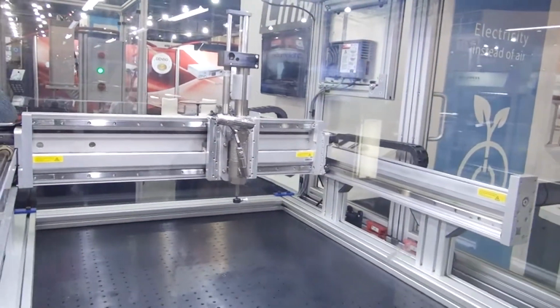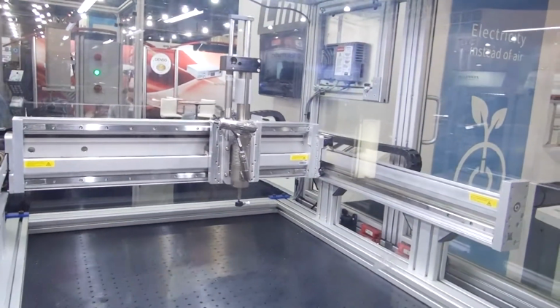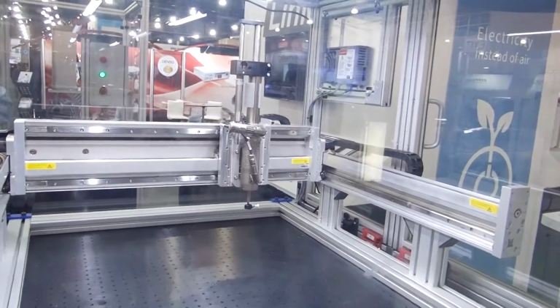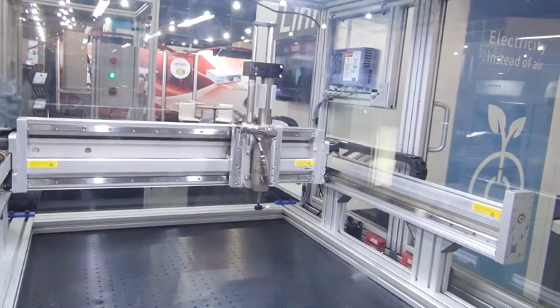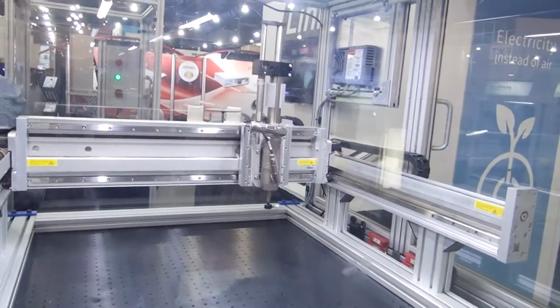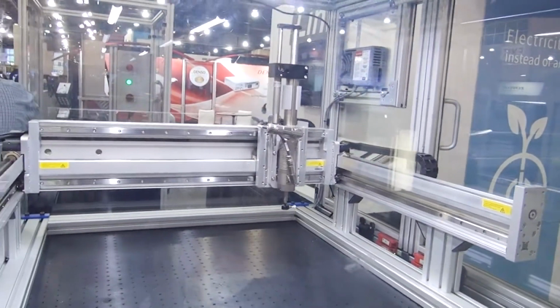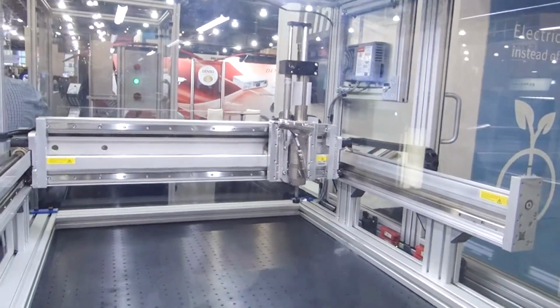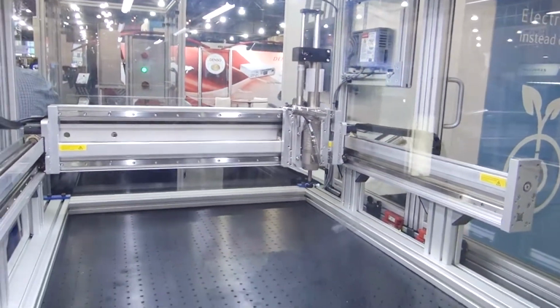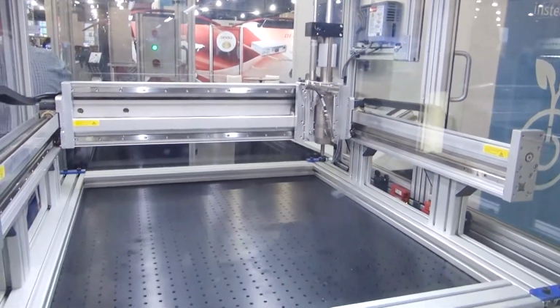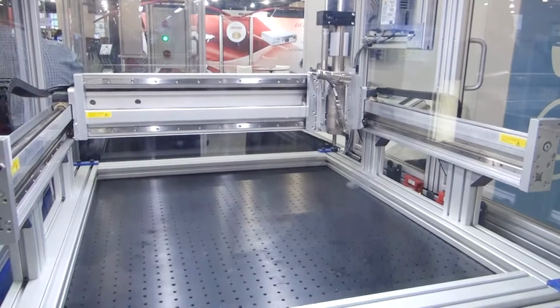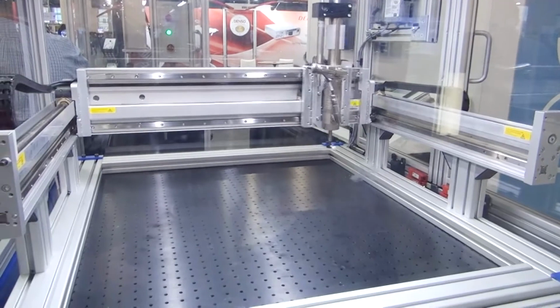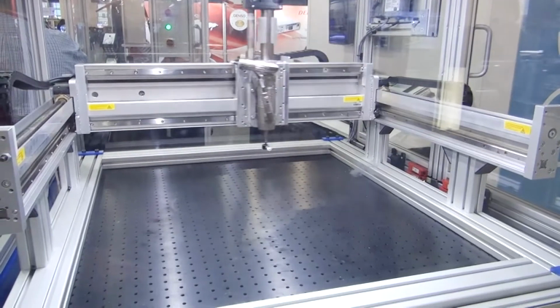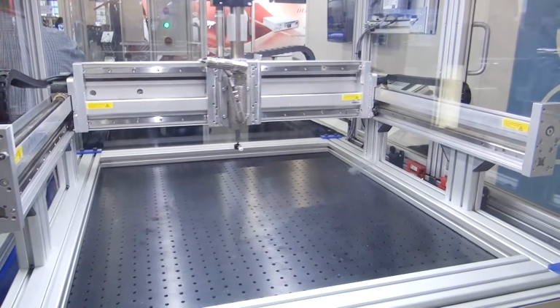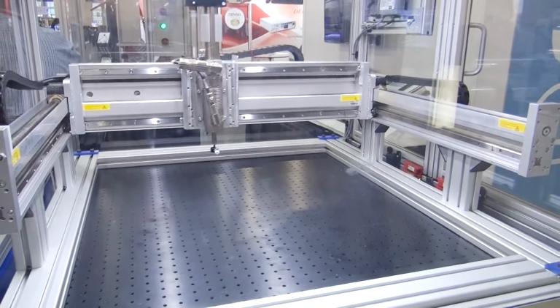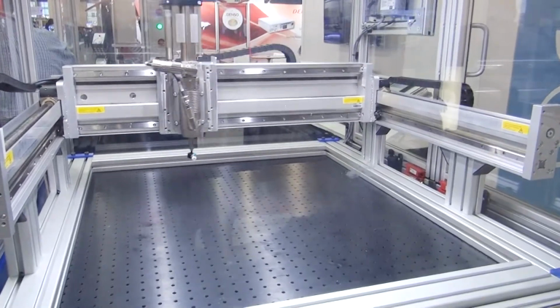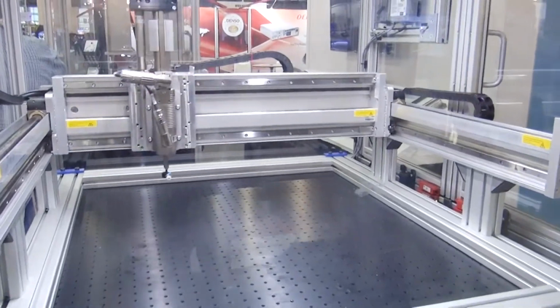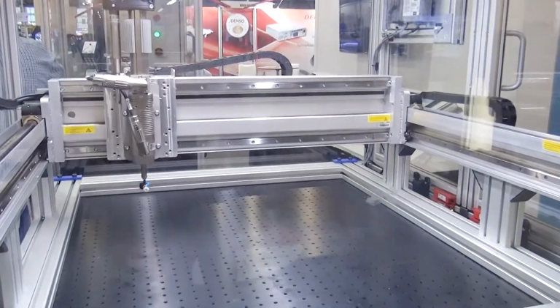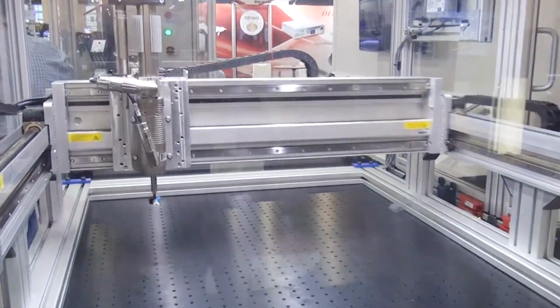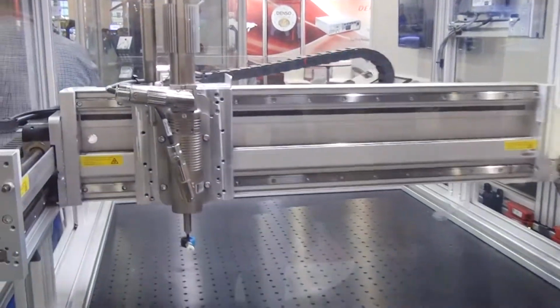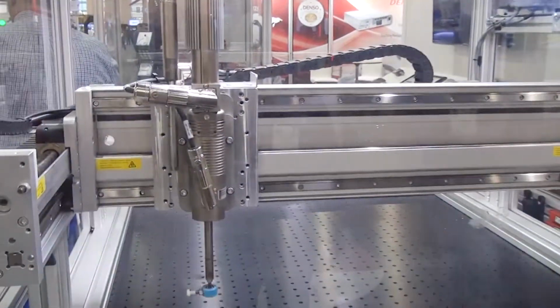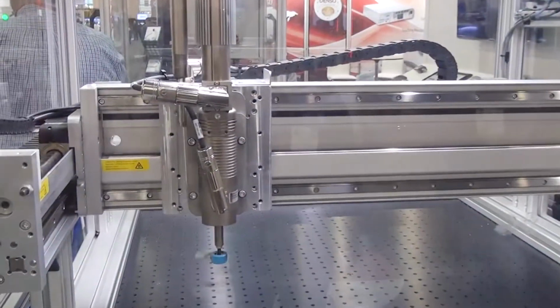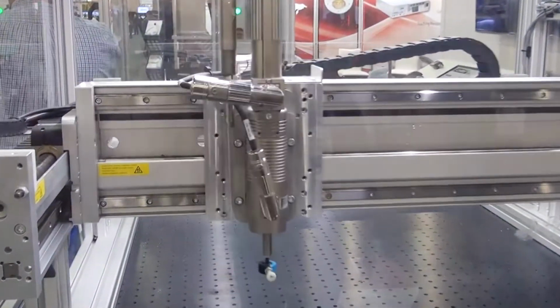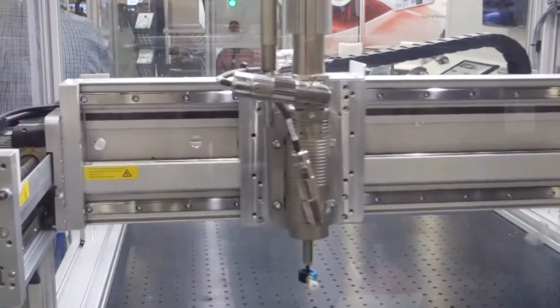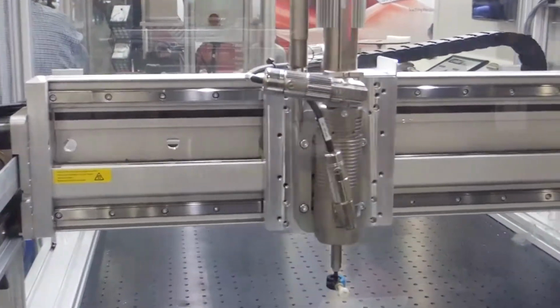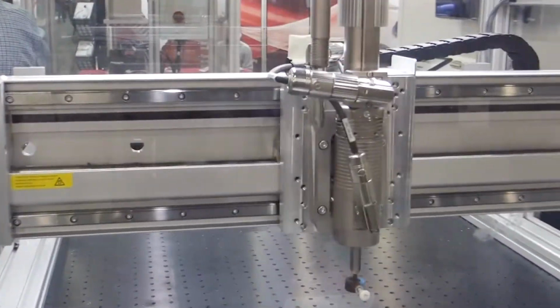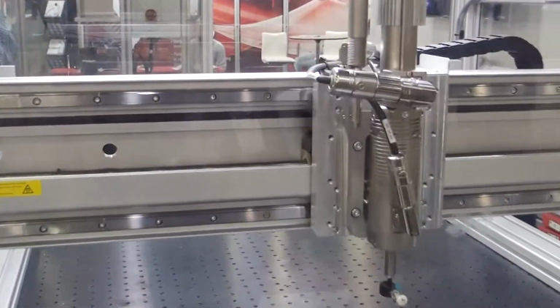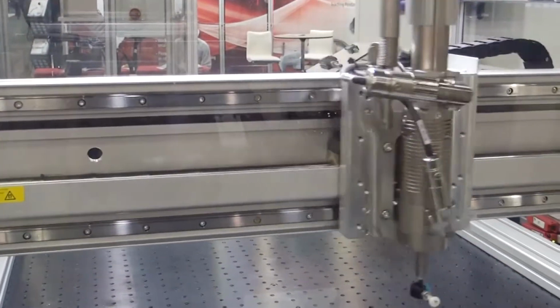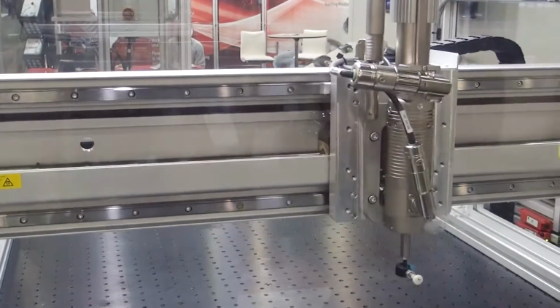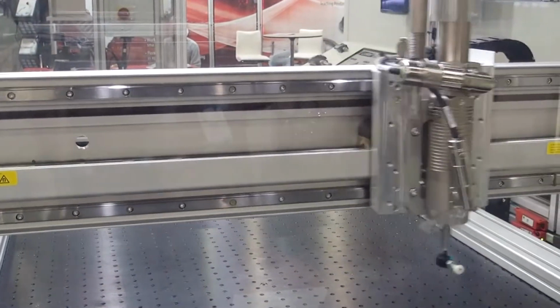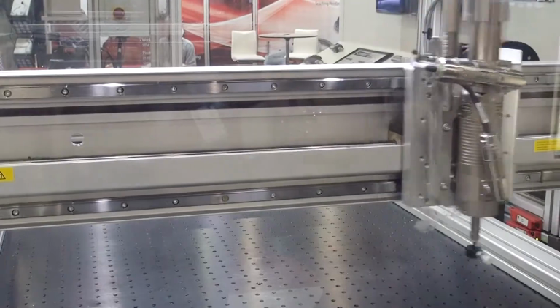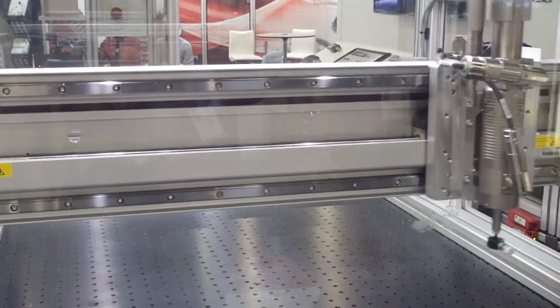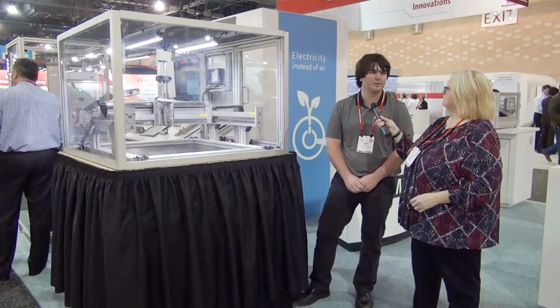What kind of customers use this product and what are the applications? It can be anything from overhead gantry to pick-and-place, like we're showing here with our five-axis solution with the linear rotary.